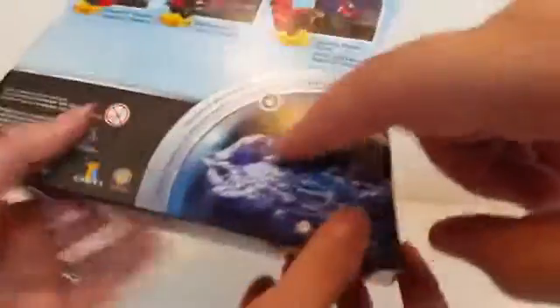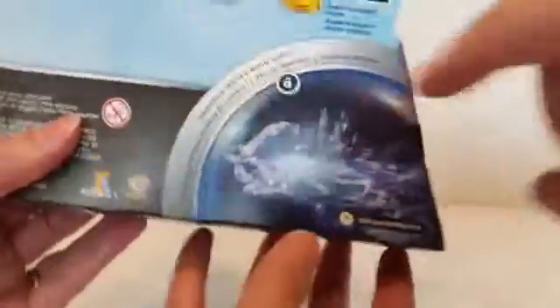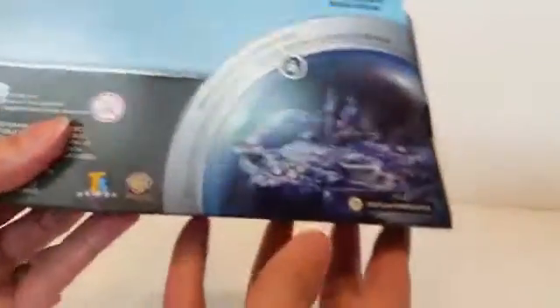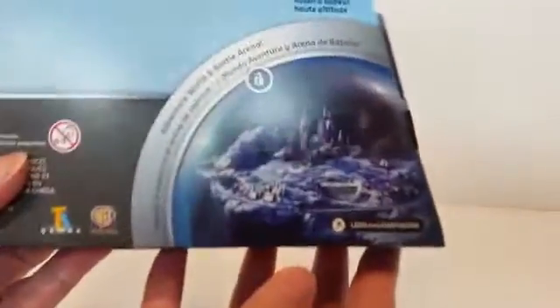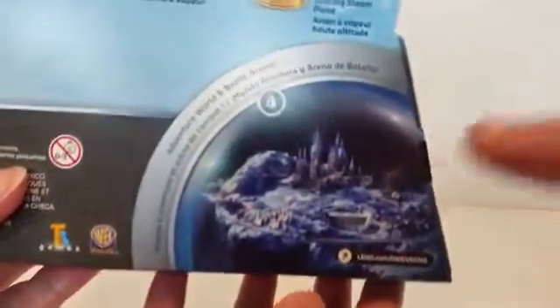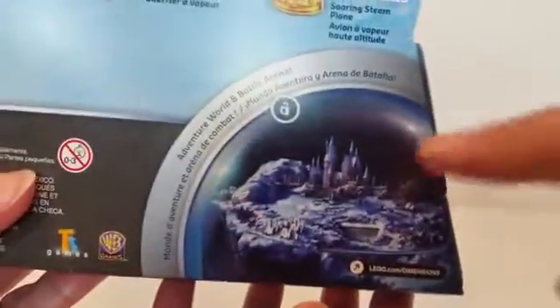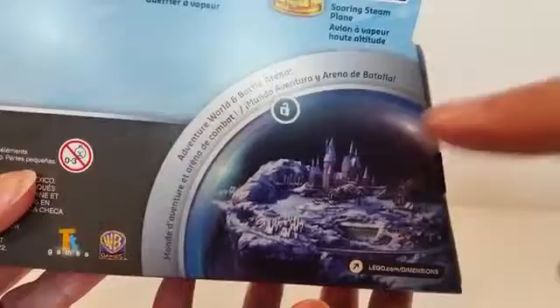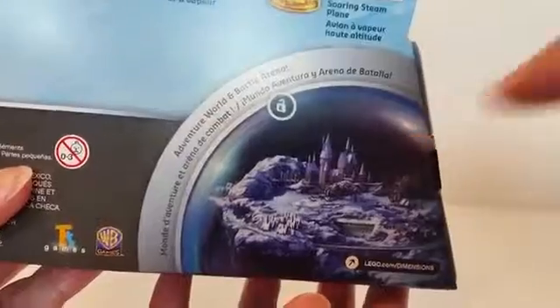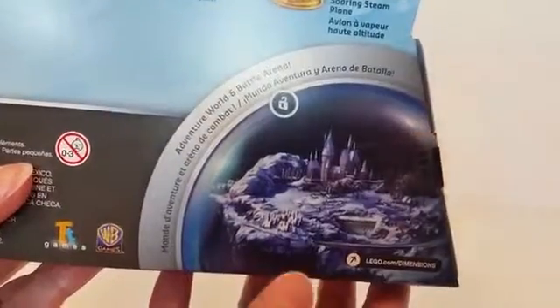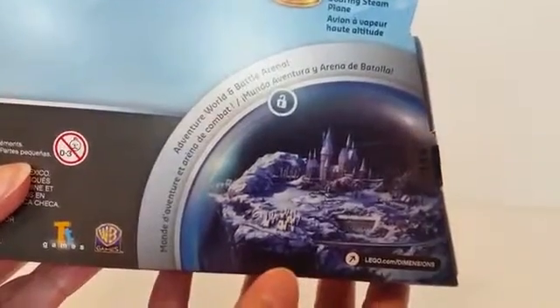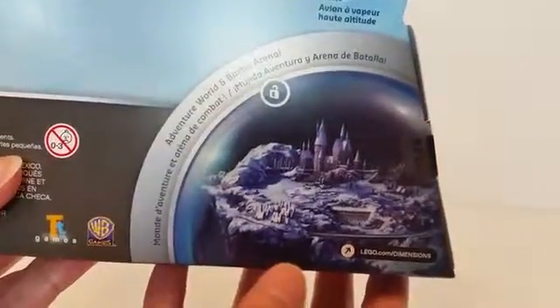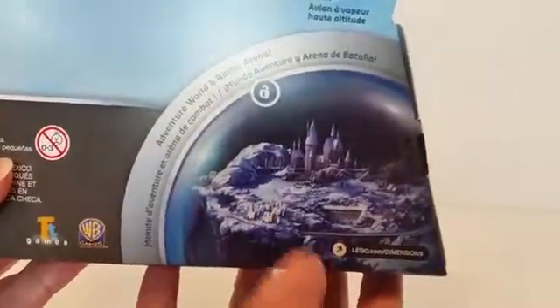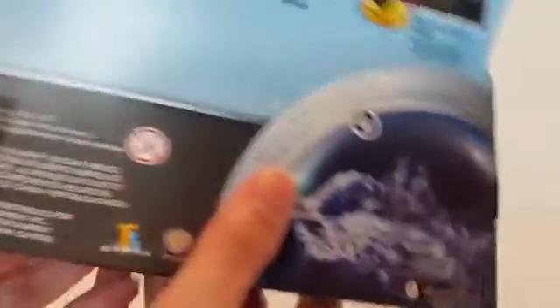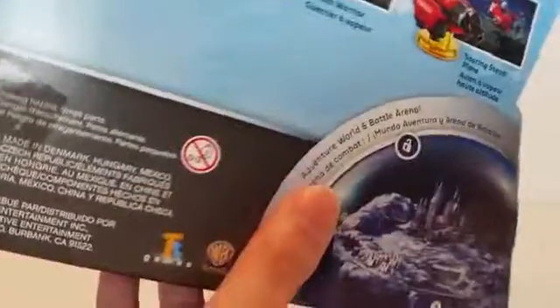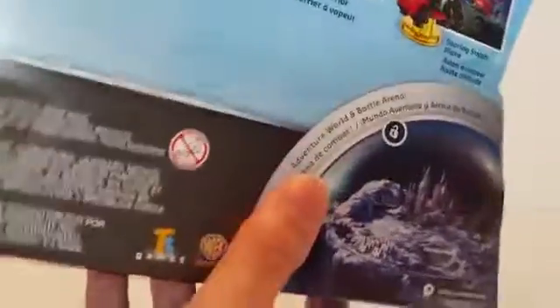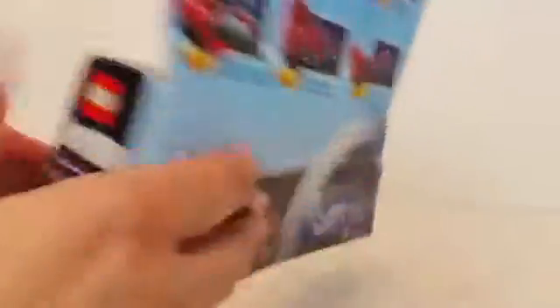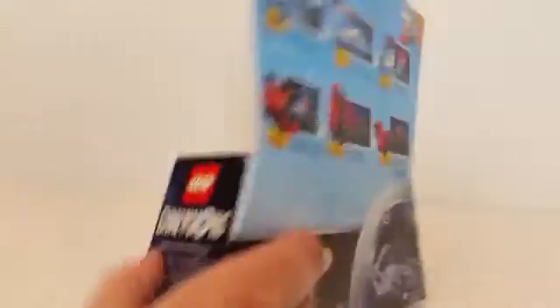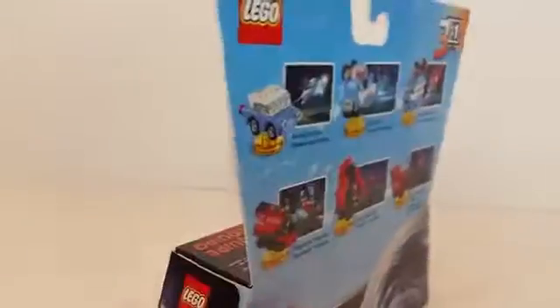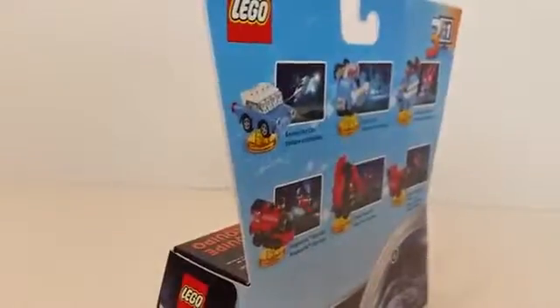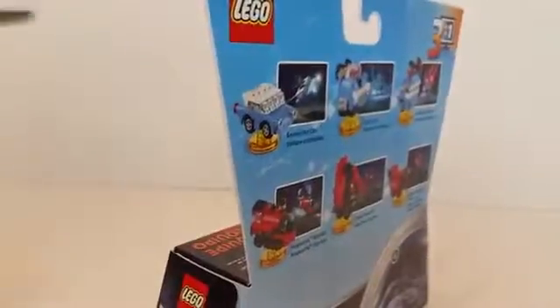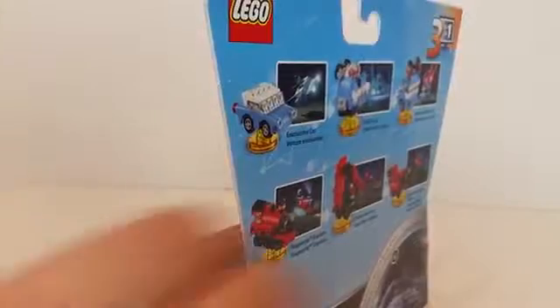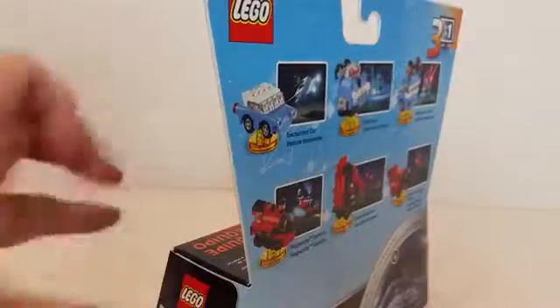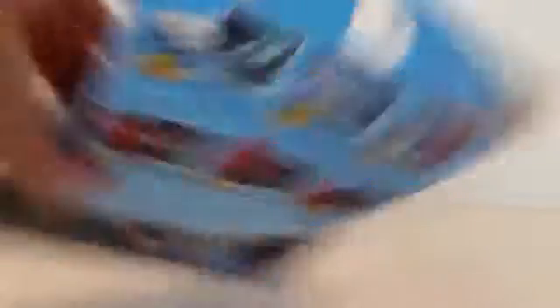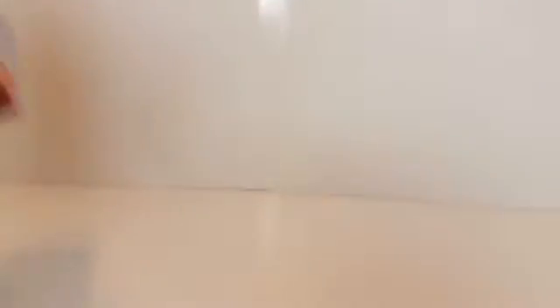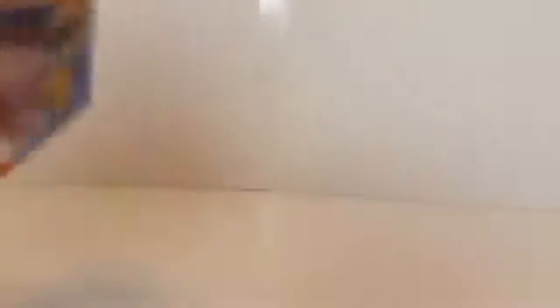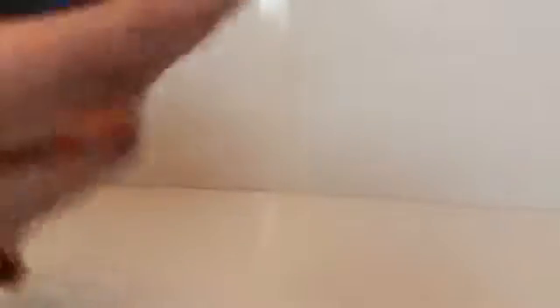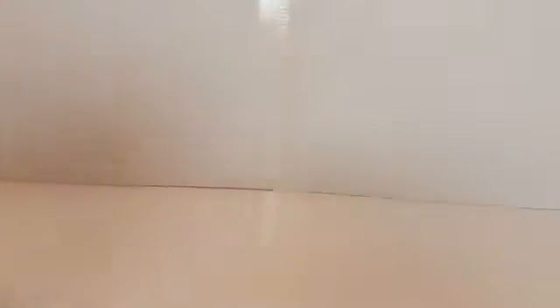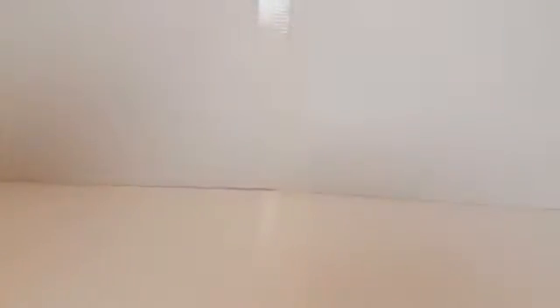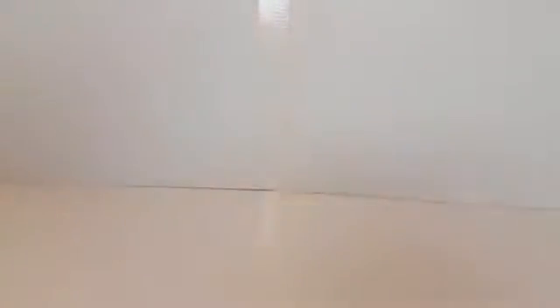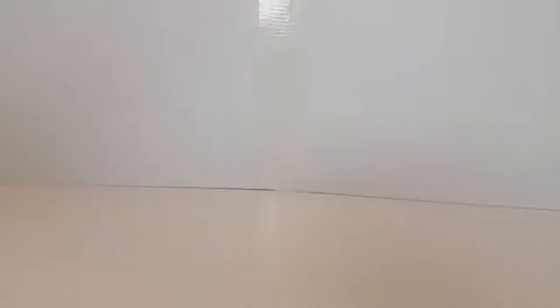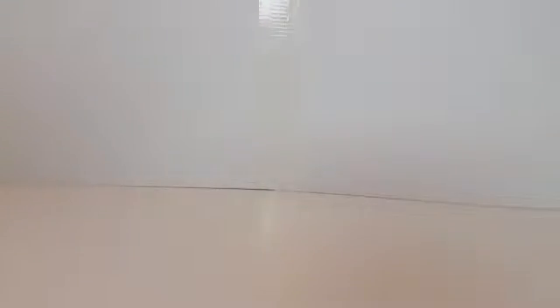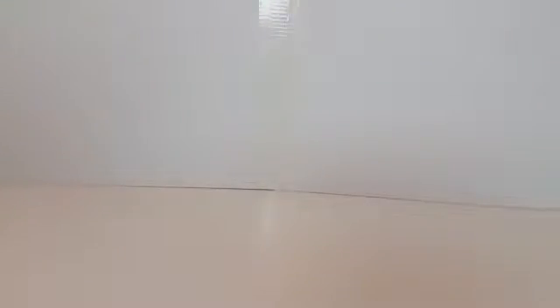This appears to be what it unlocks in the game — that looks really cool. All right, let me grab my scissors here and get it open. While she's opening, I'll go ahead and do a quick overview.